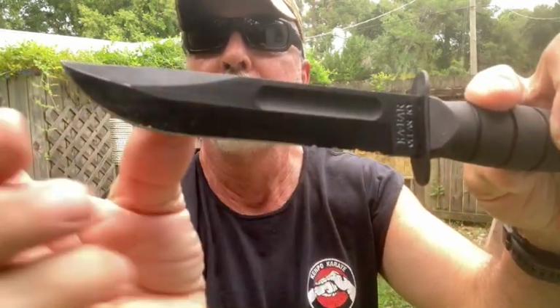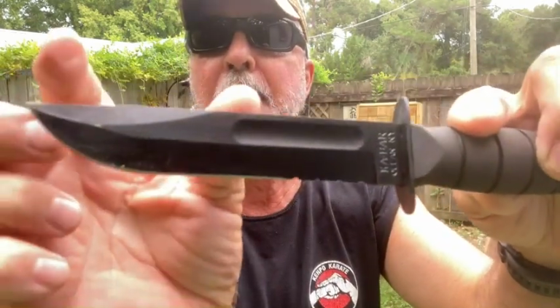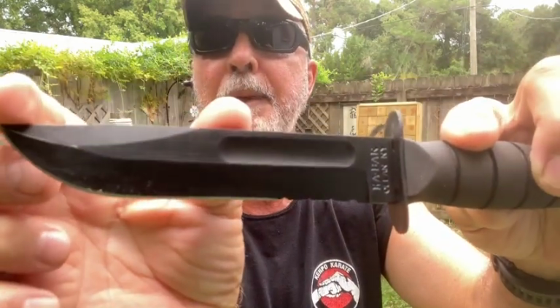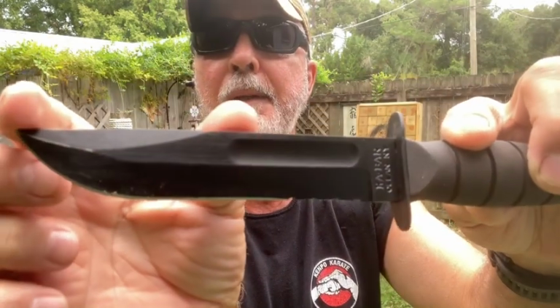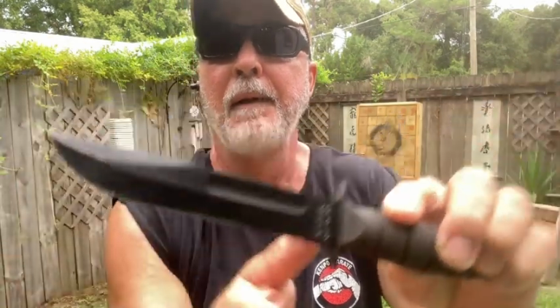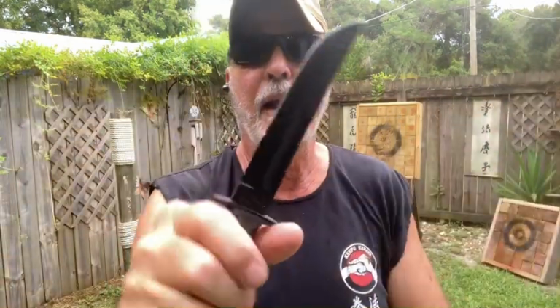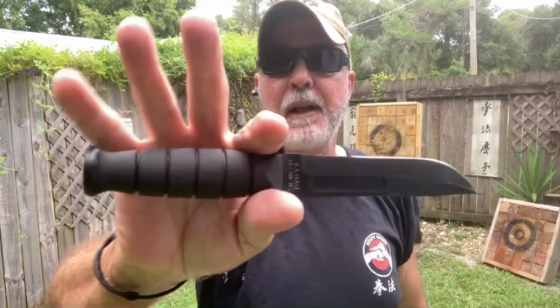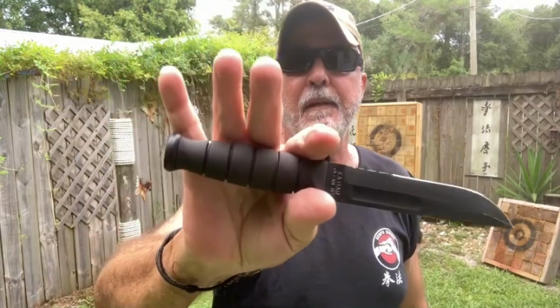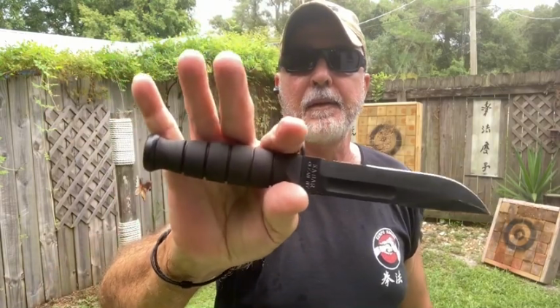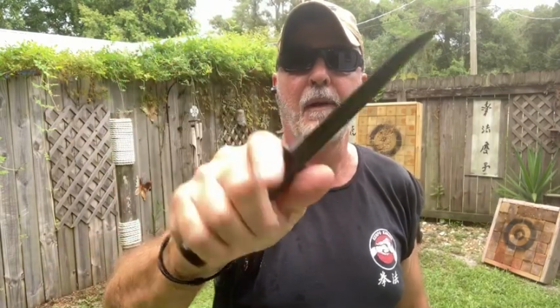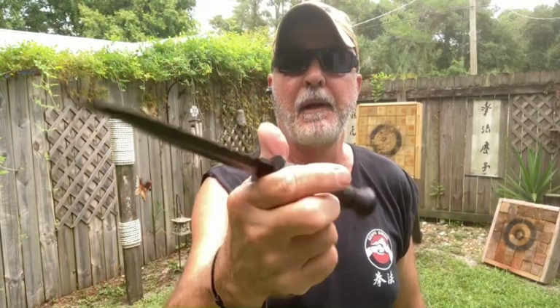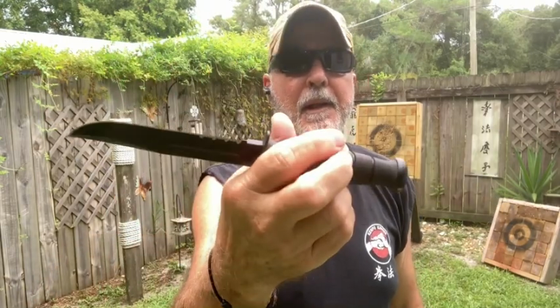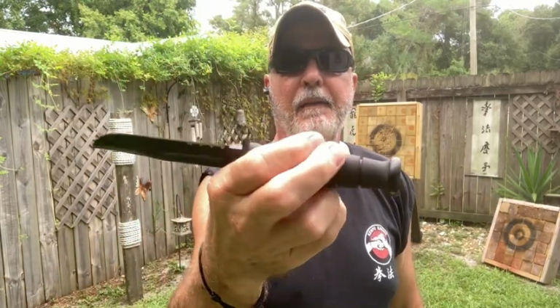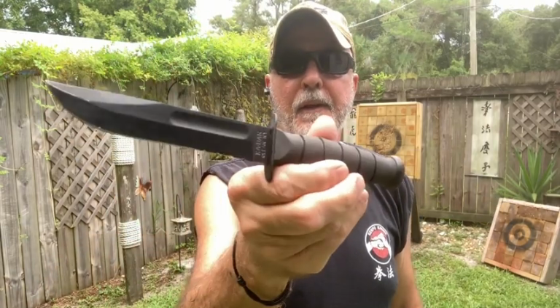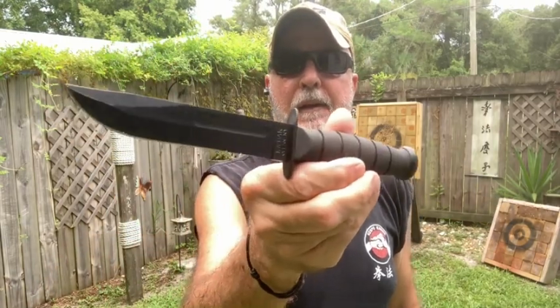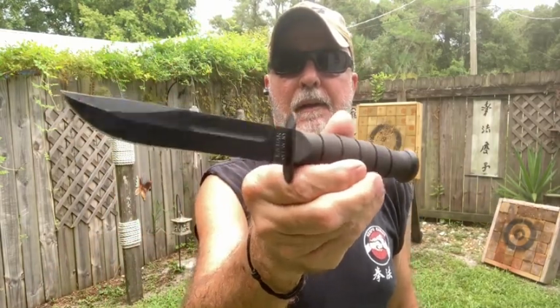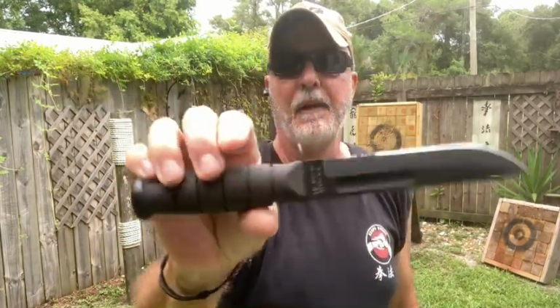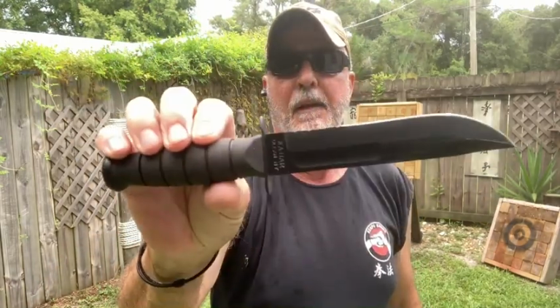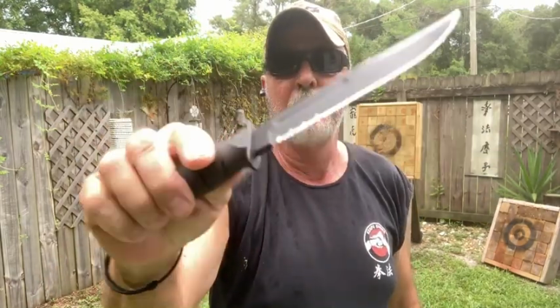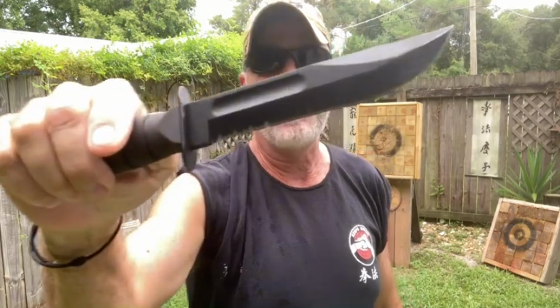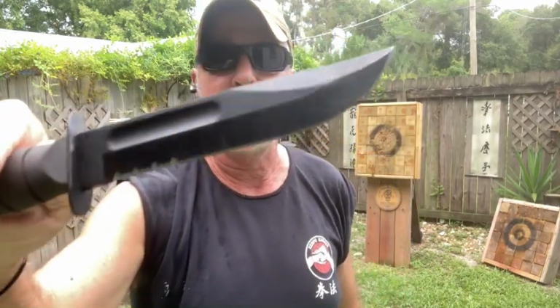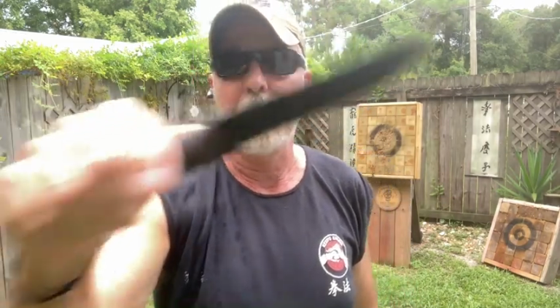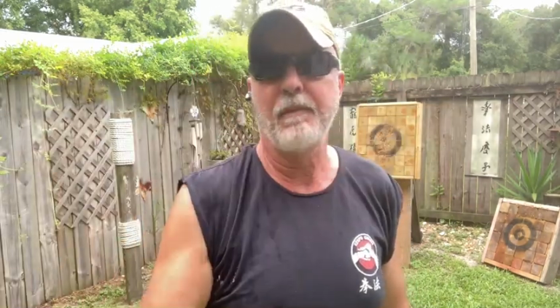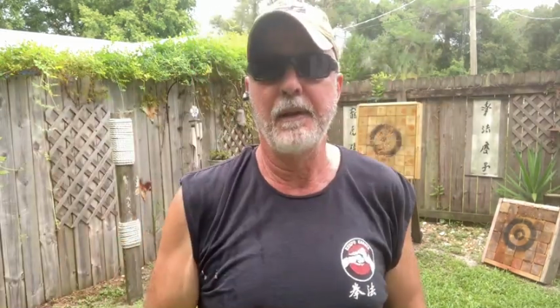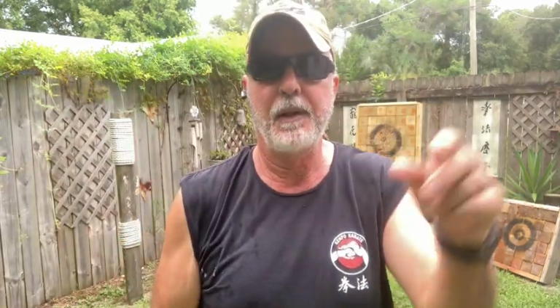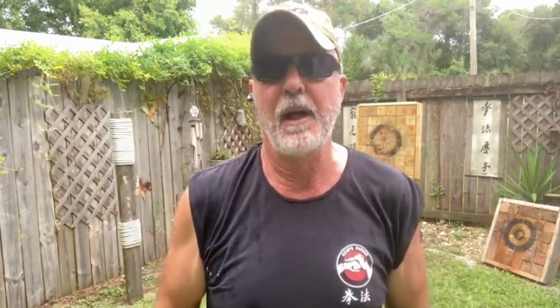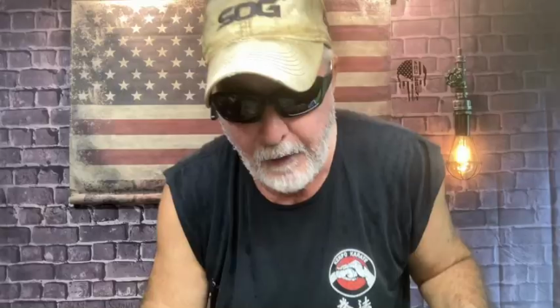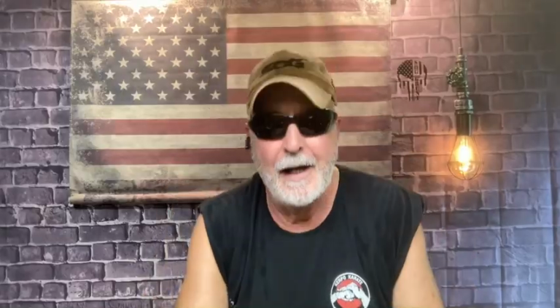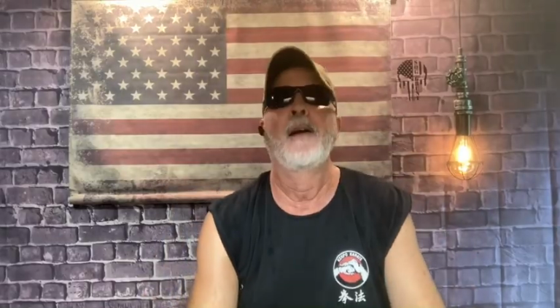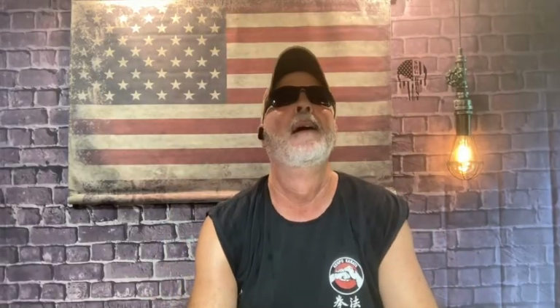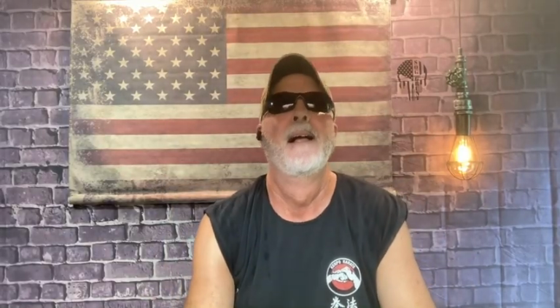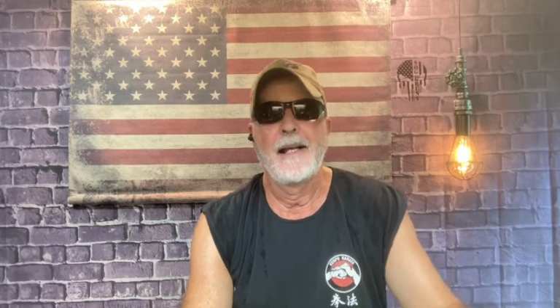You see how deep that went? This is not a heavy knife, folks — it's not a heavy knife at all. Fantastic knife. I'm gonna keep throwing and then I'll see you in the shop.